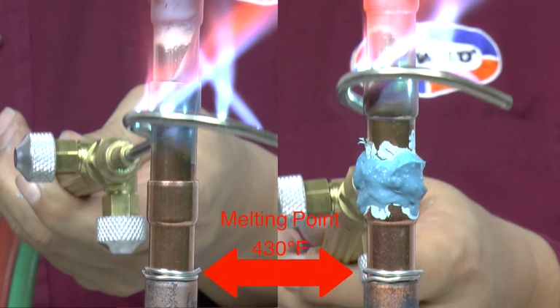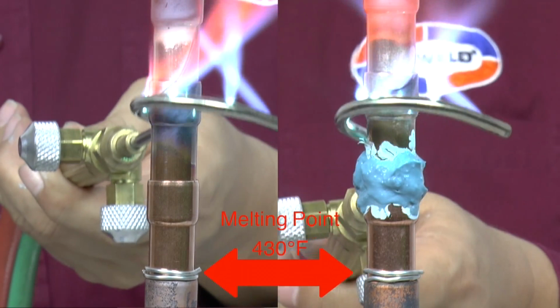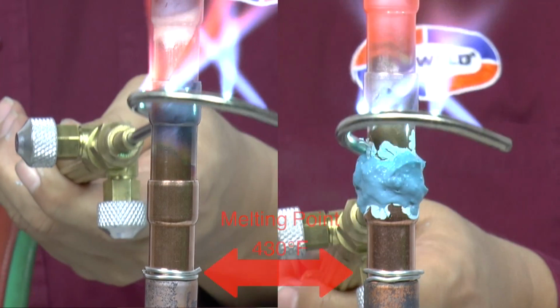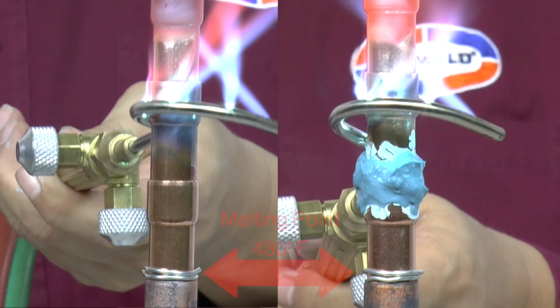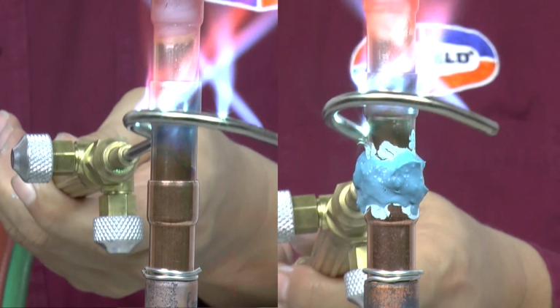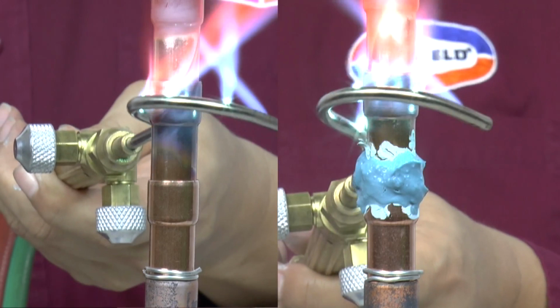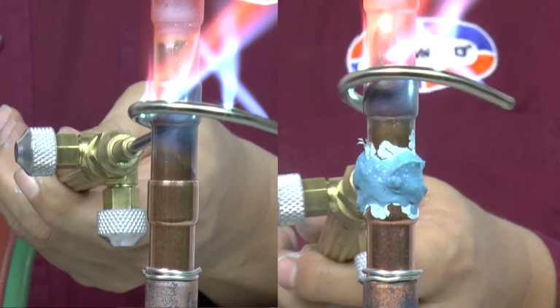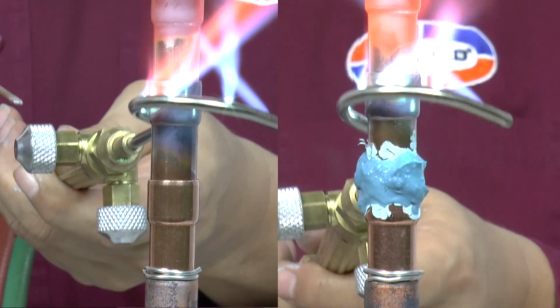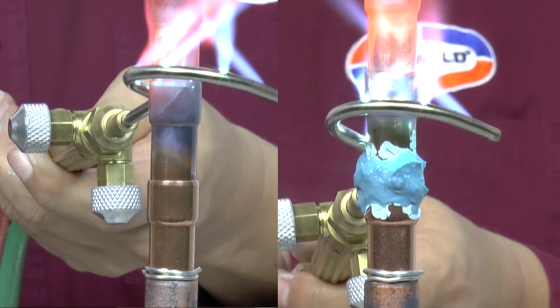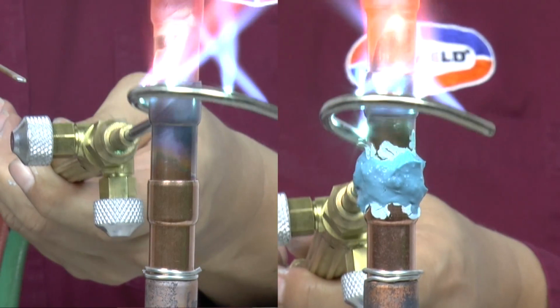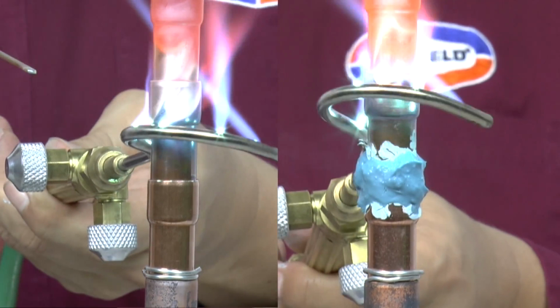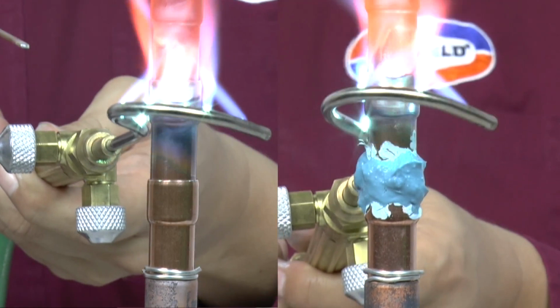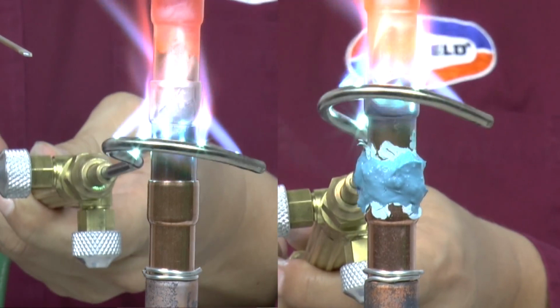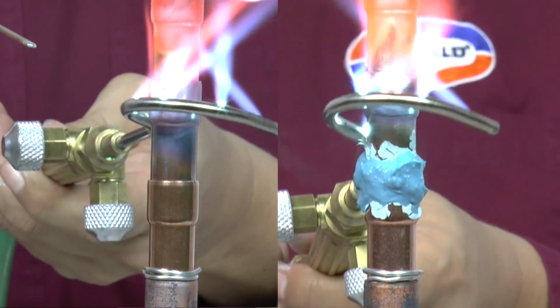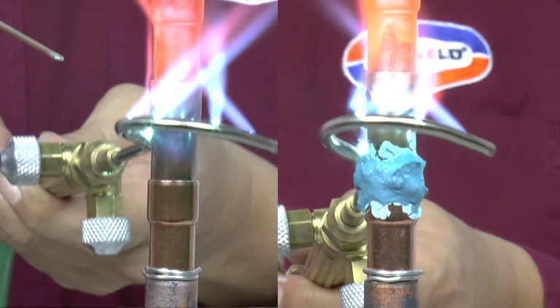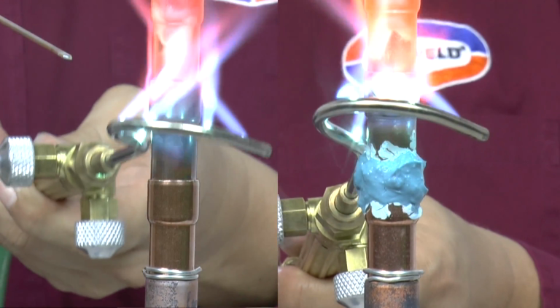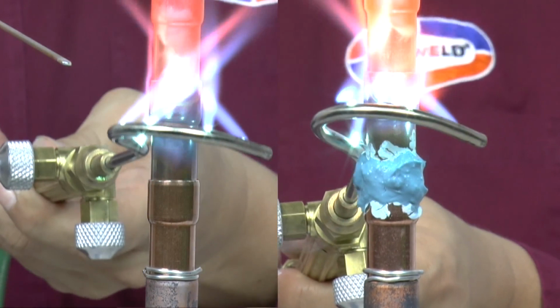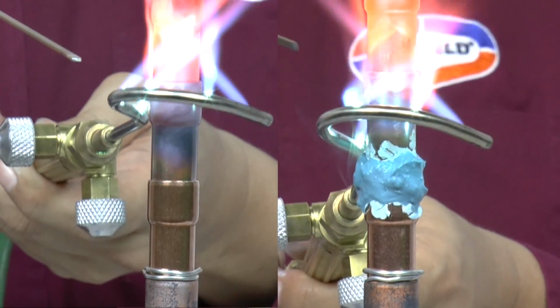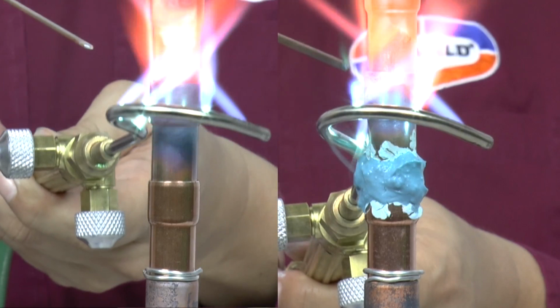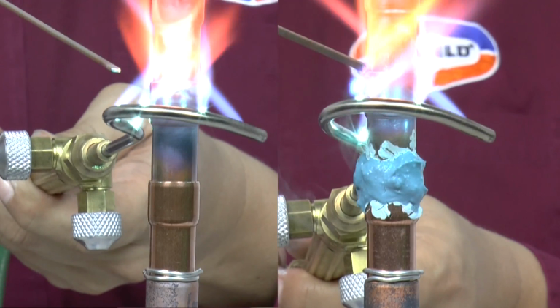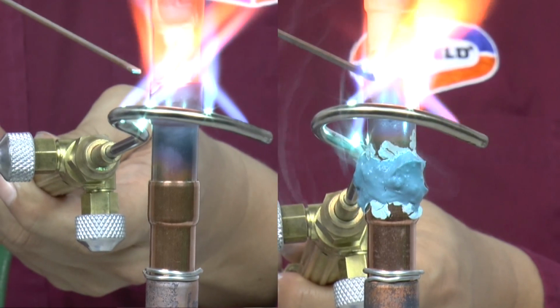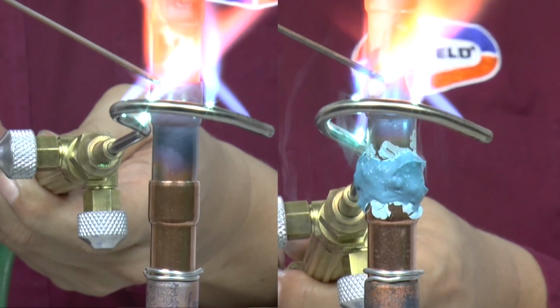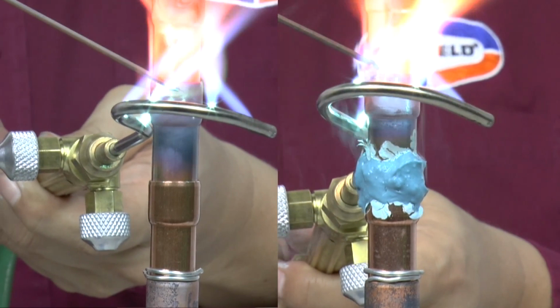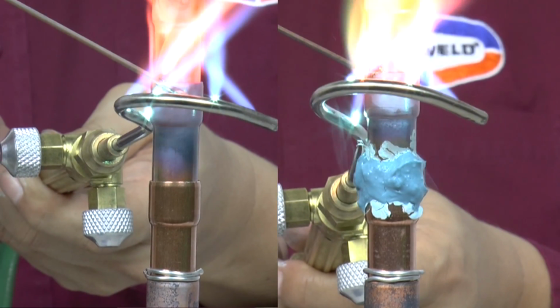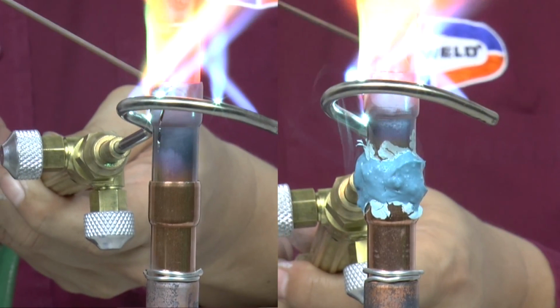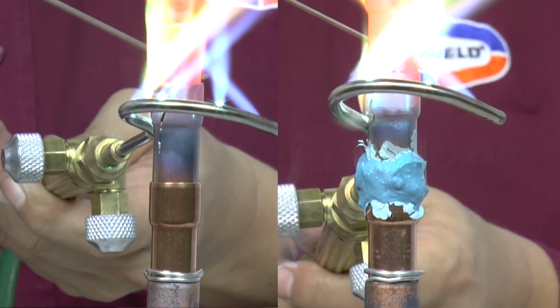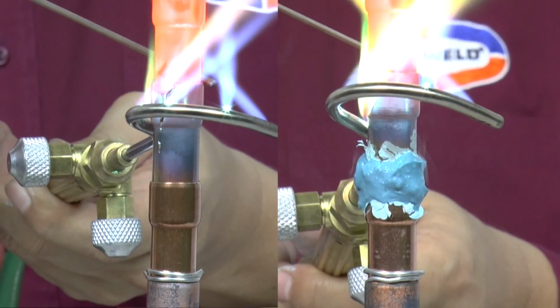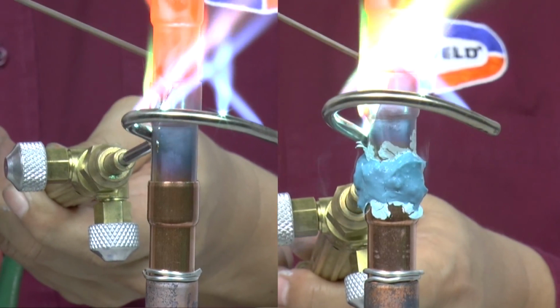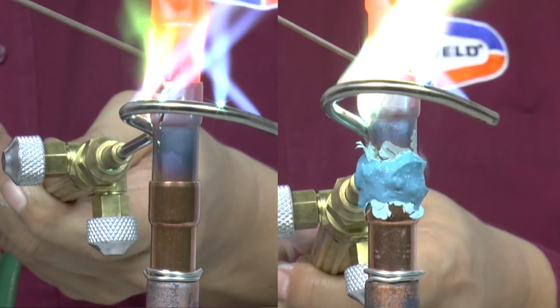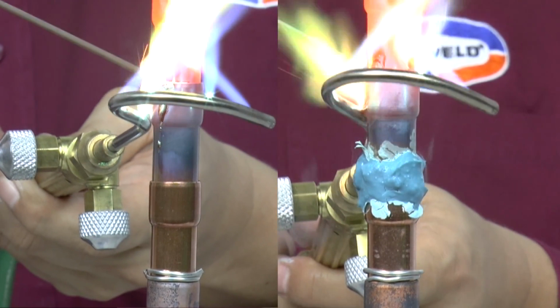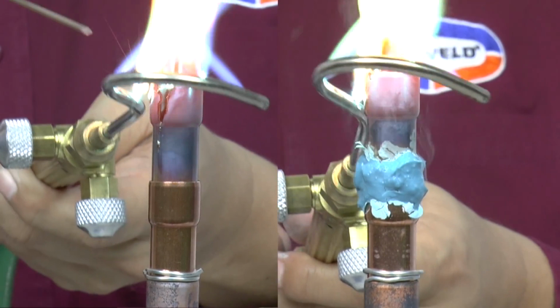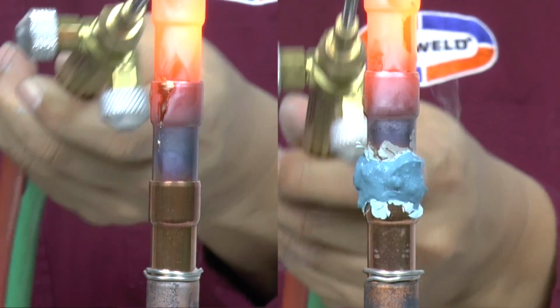Note that the wire on the unprotected tube reaches the melting point of 430 degrees Fahrenheit, thus melting the wire, whereas the copper tube with Cool Blue keeps the wire protected.